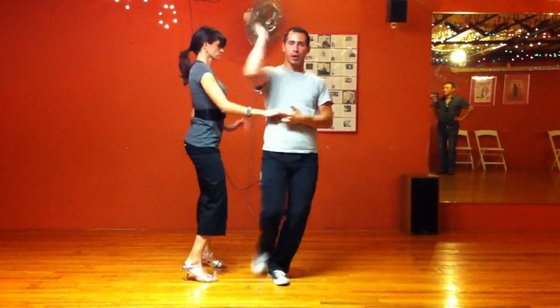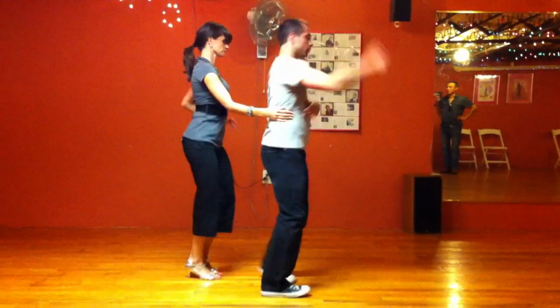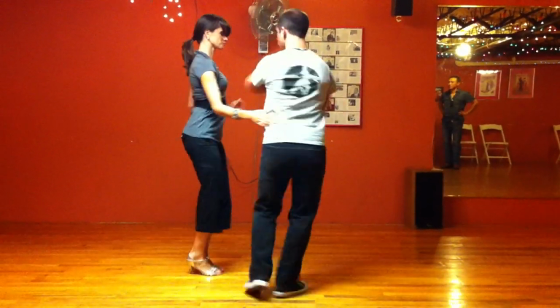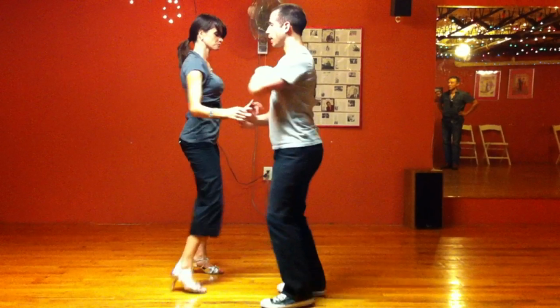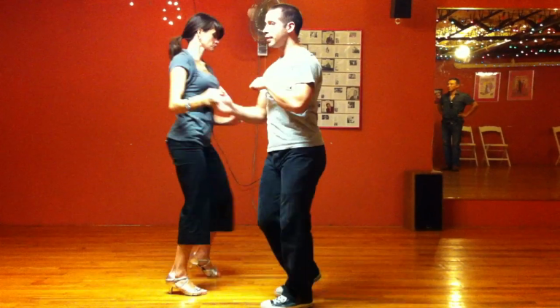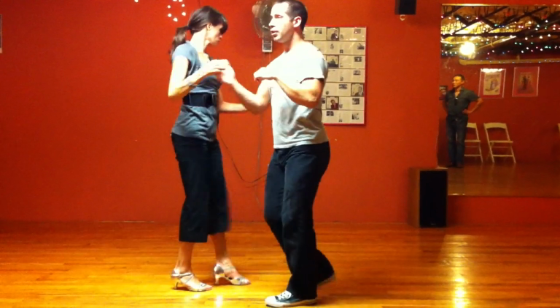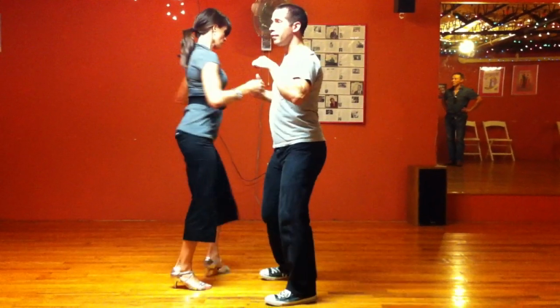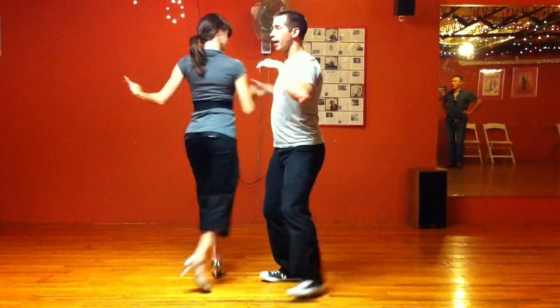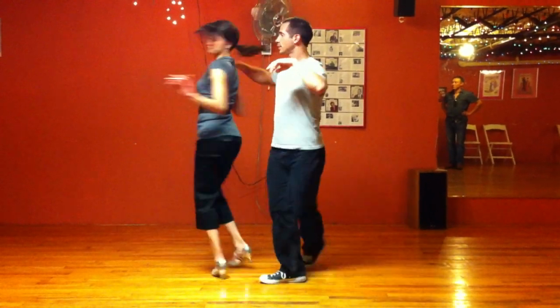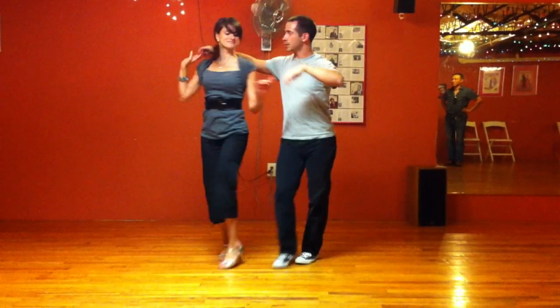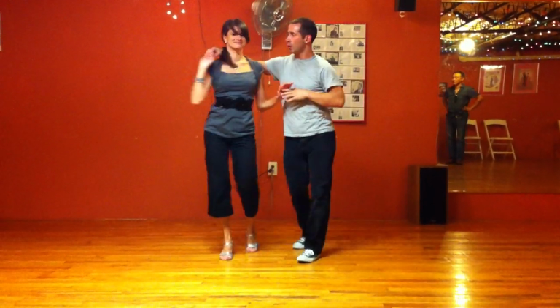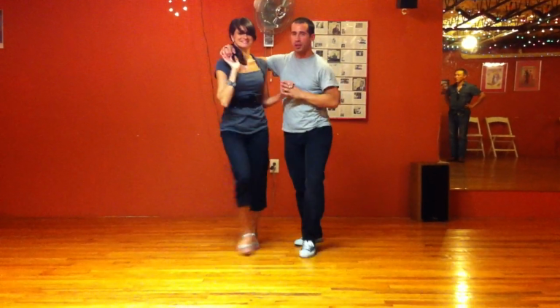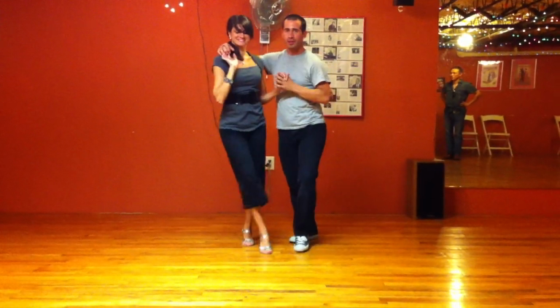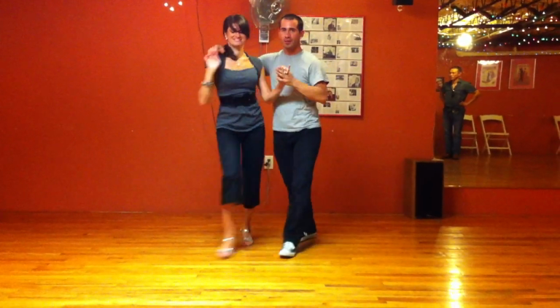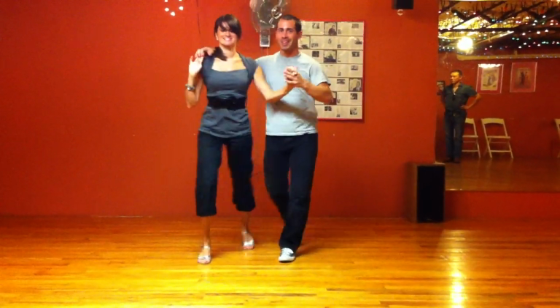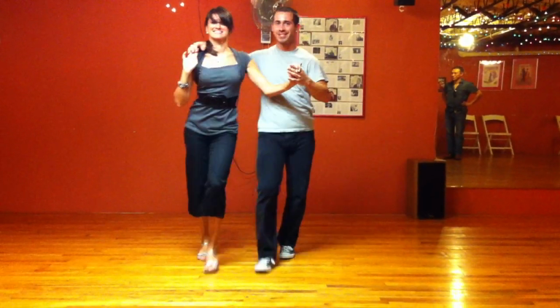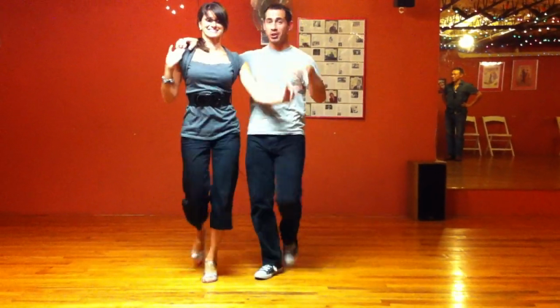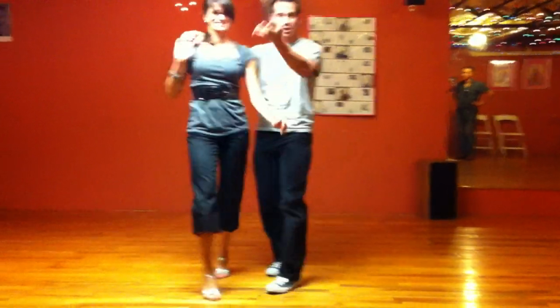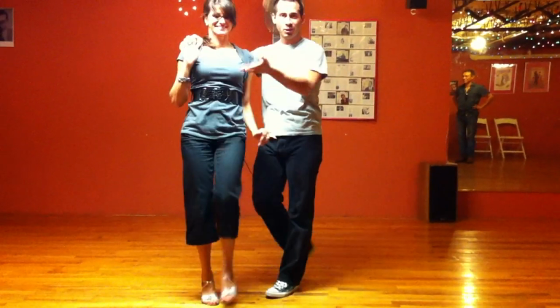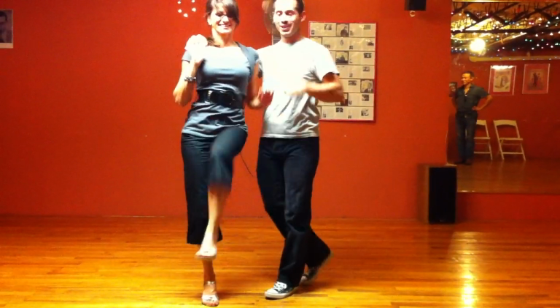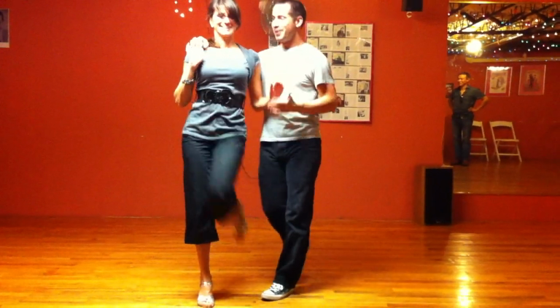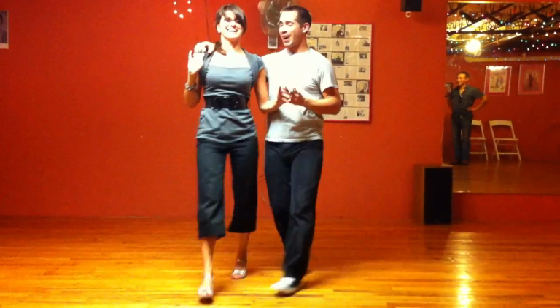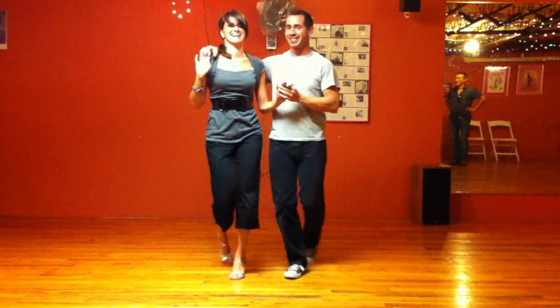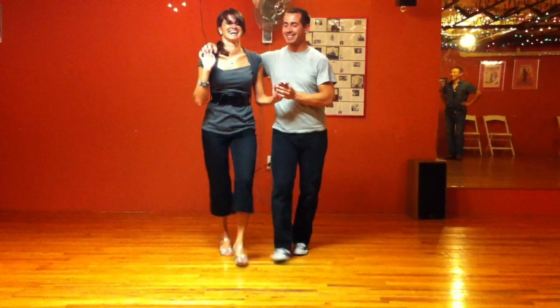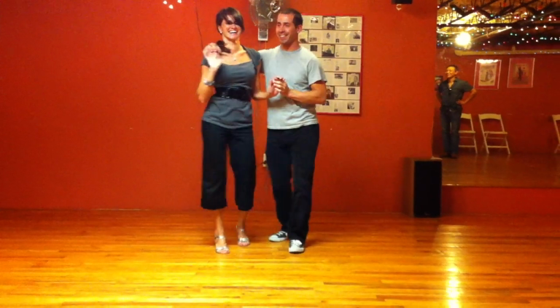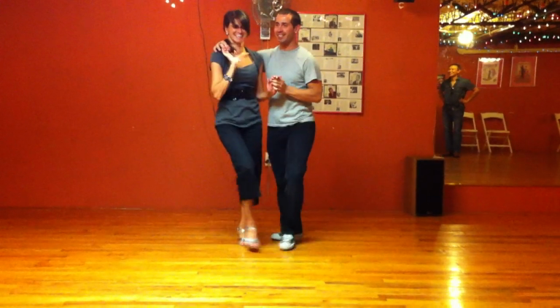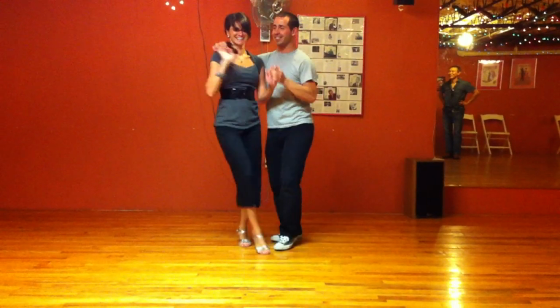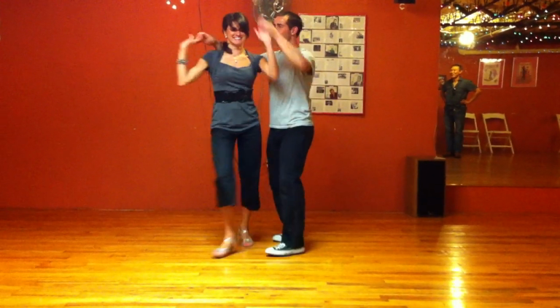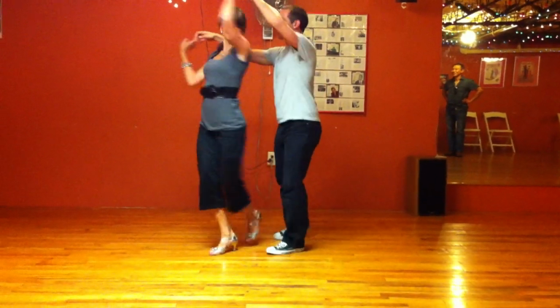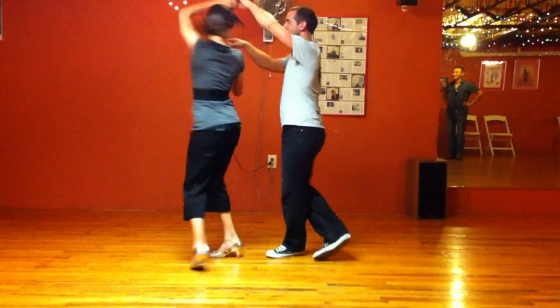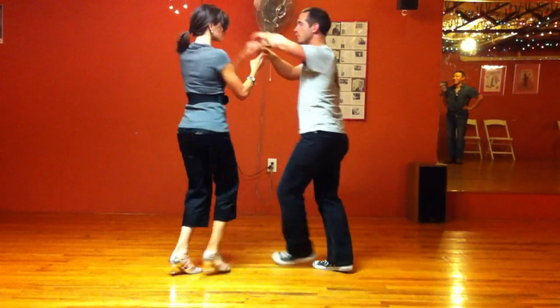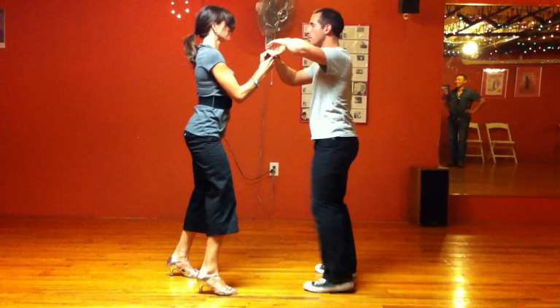One, two, put your hand in. Five, six, walk with your girl. This is the show. Take her out. One, two, rainbow.